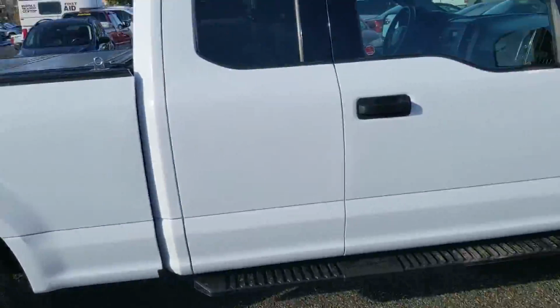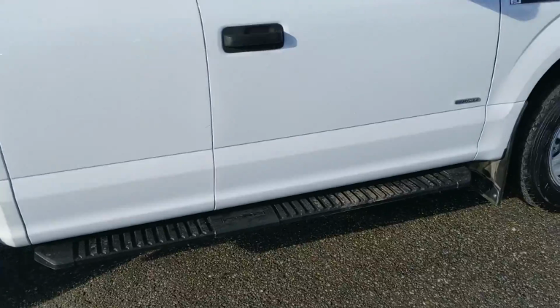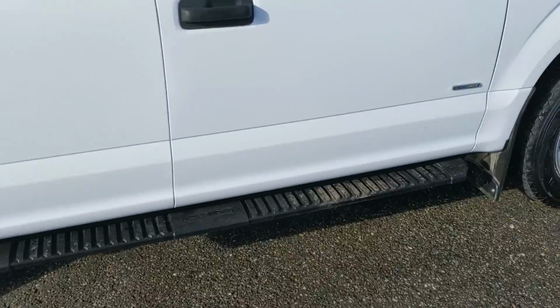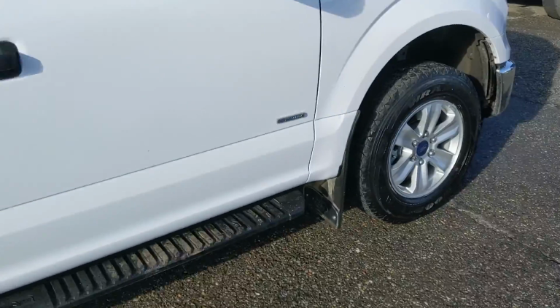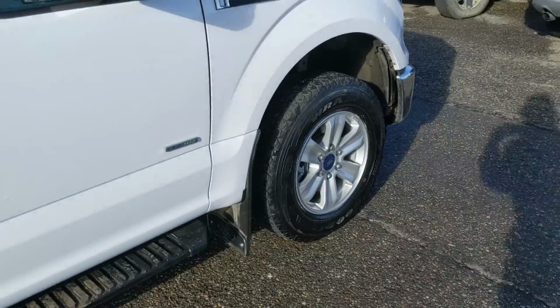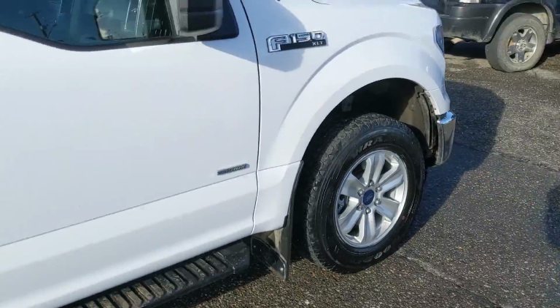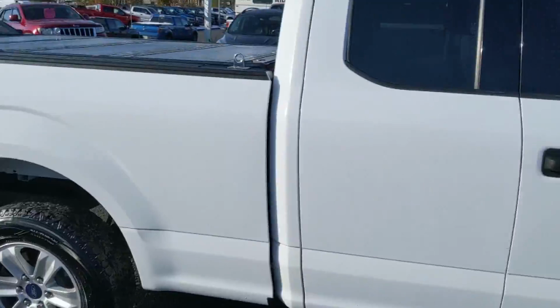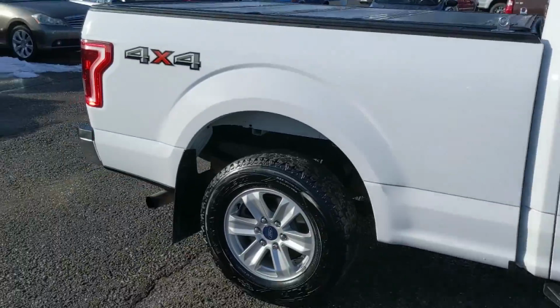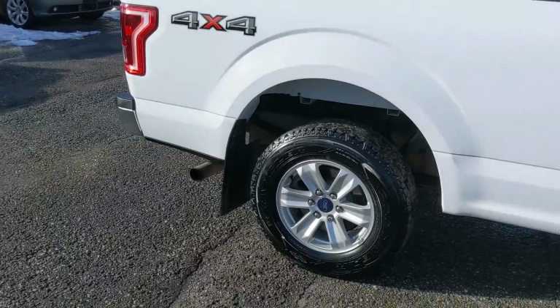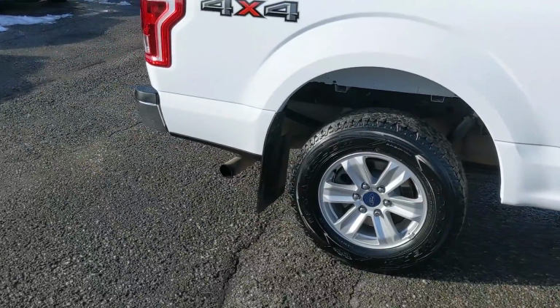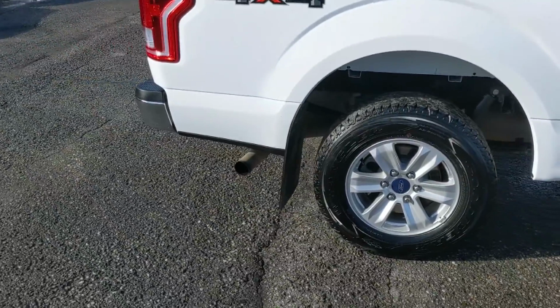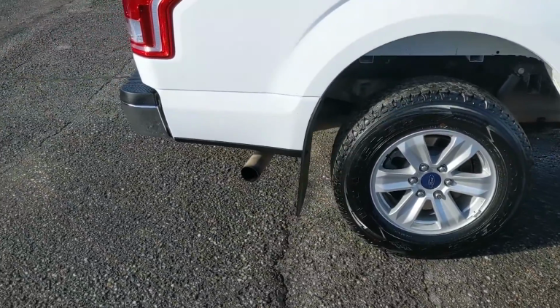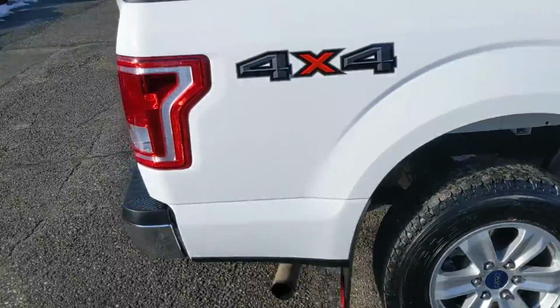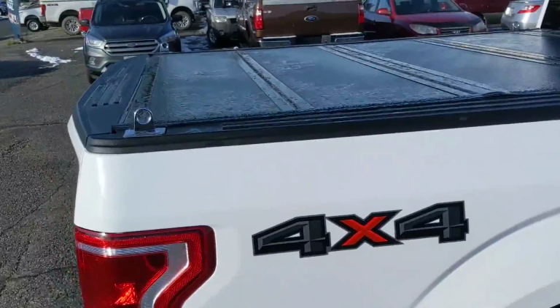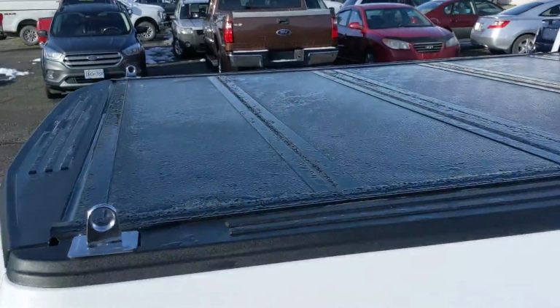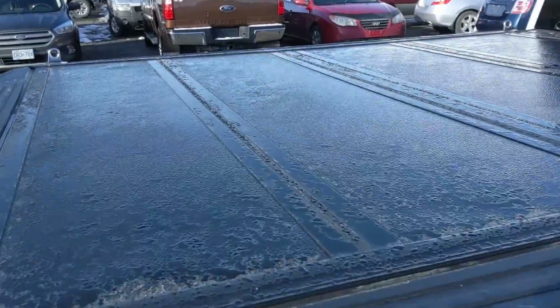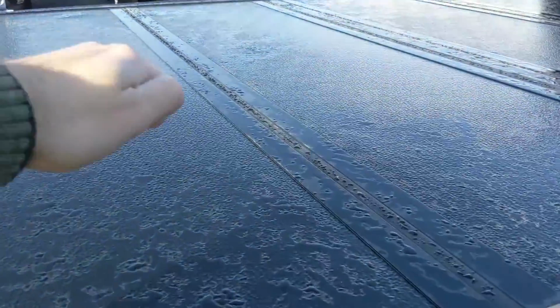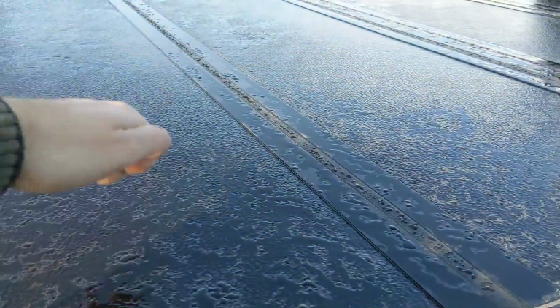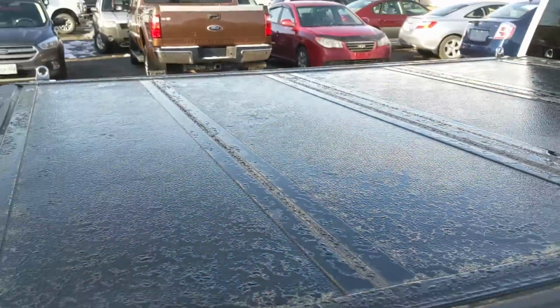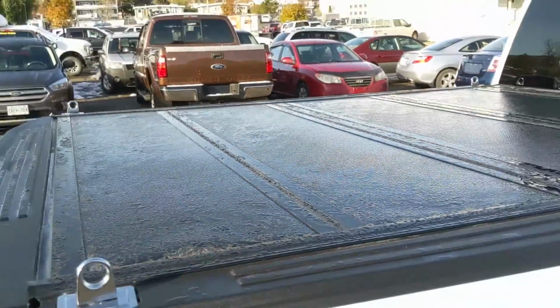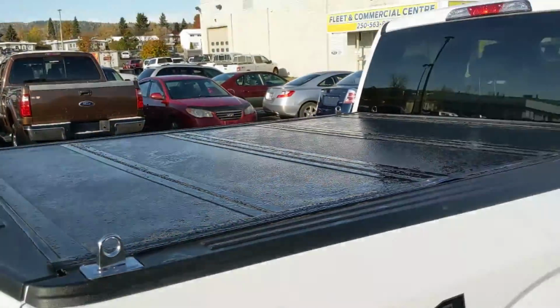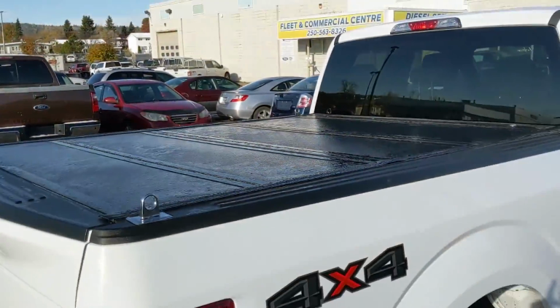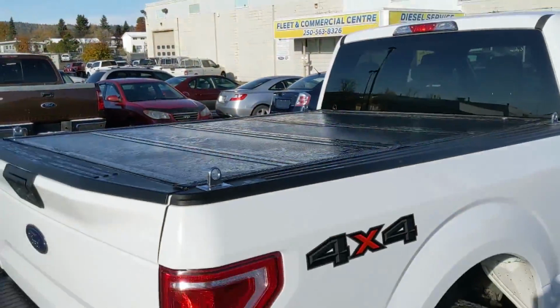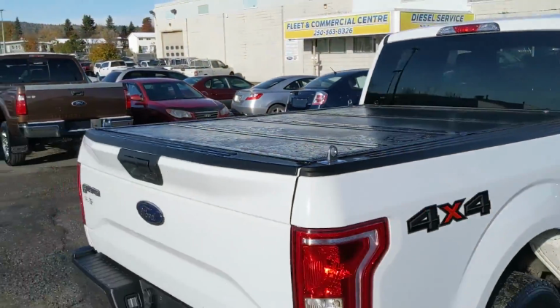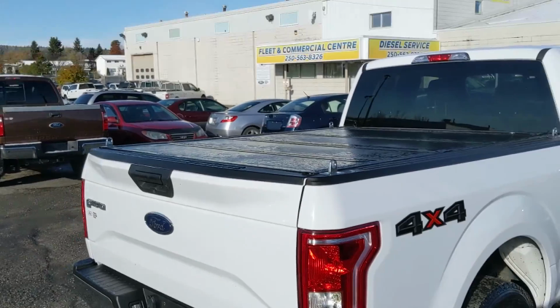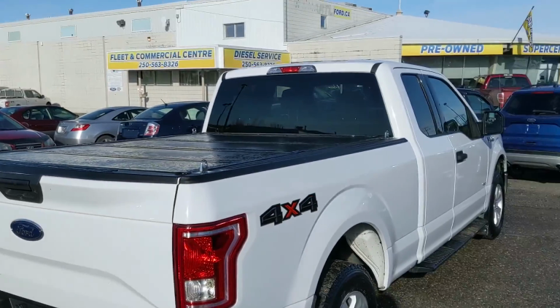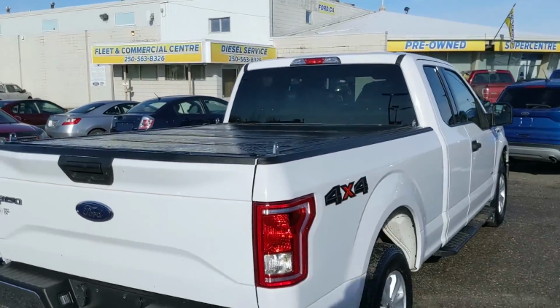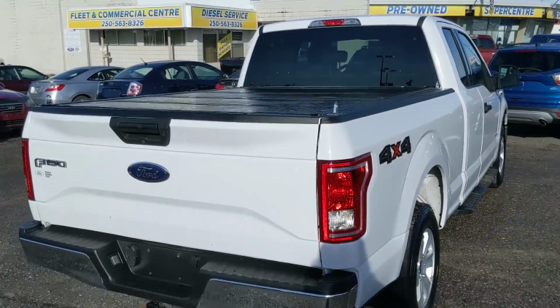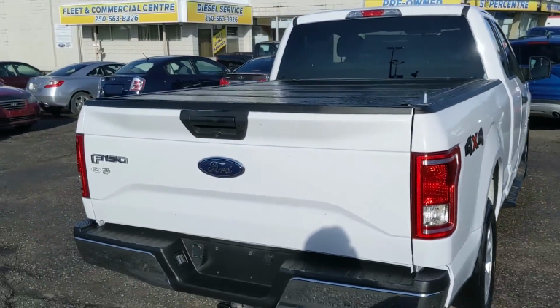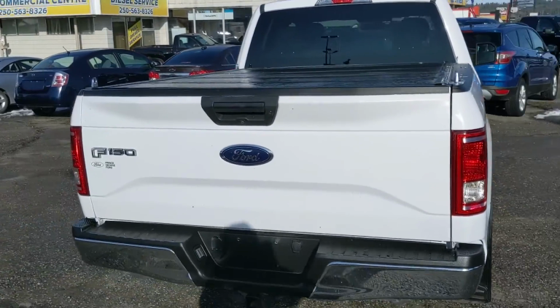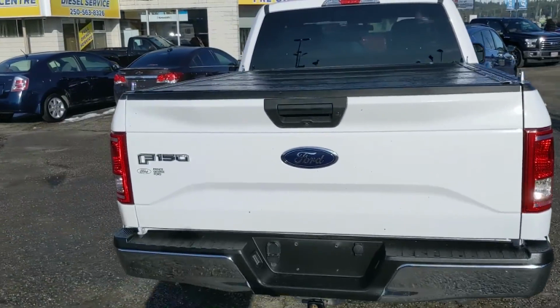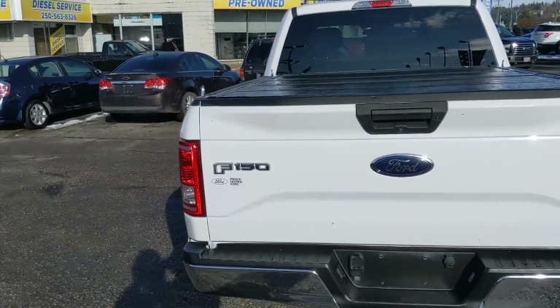Coming with running boards down below and heavy-duty mud flaps on the front and rear tires, you've got some nice accessories there. You also have a hardtop tonneau cover on the back to keep your belongings covered and protected from the elements, with some box tie-down hooks on the top there. But let's take a look inside.